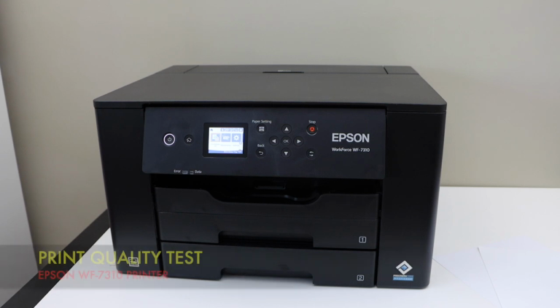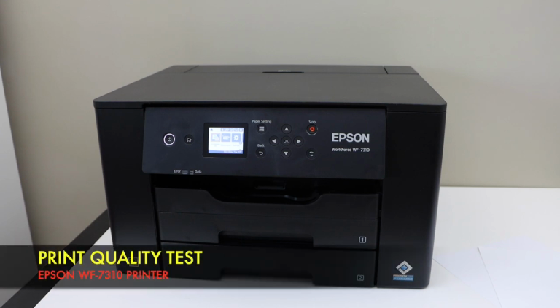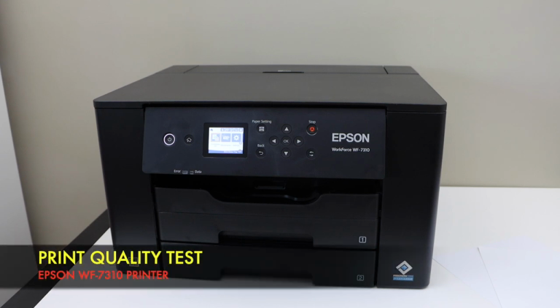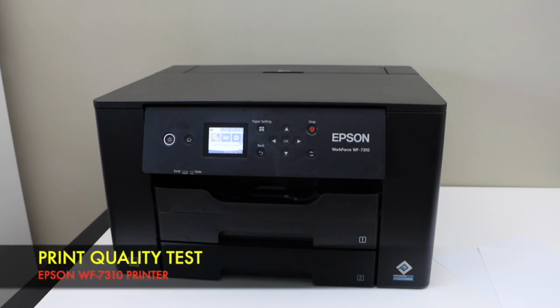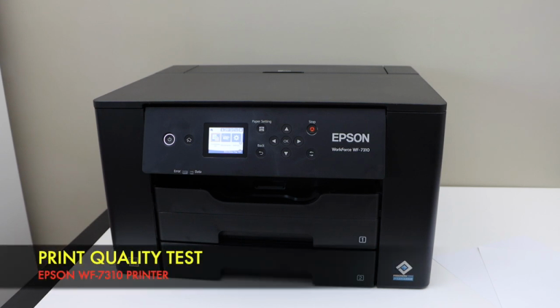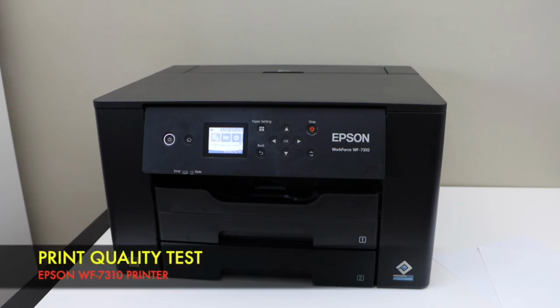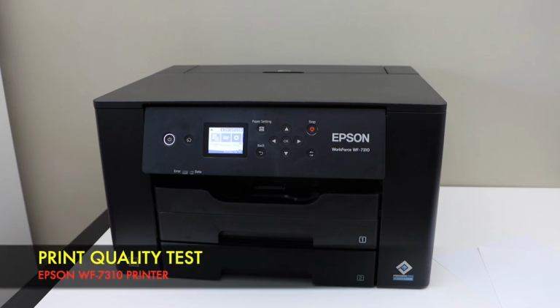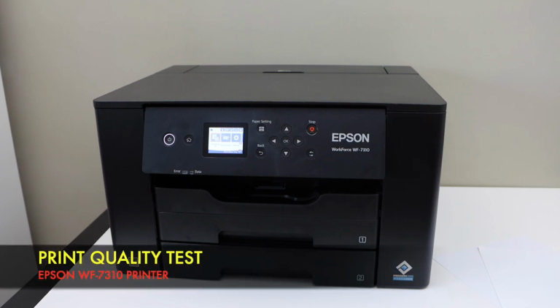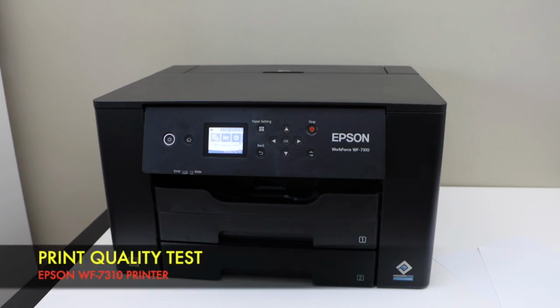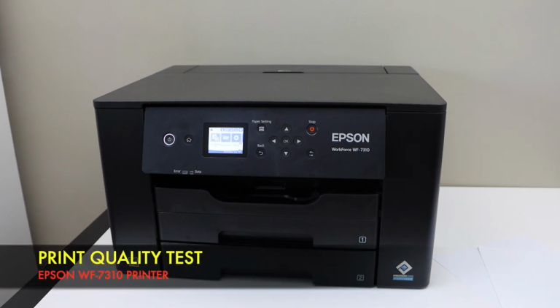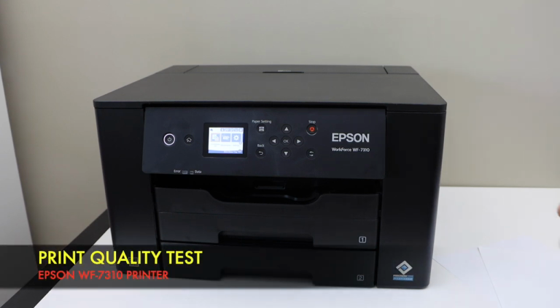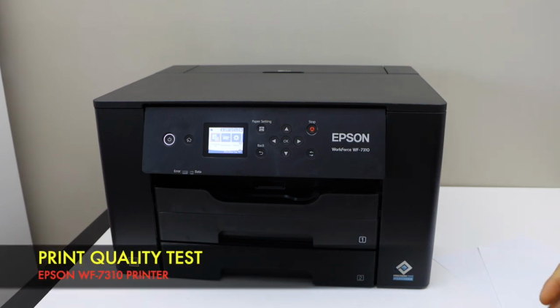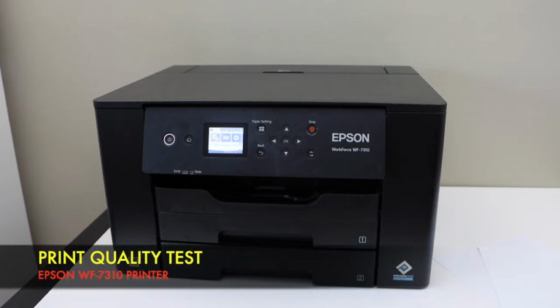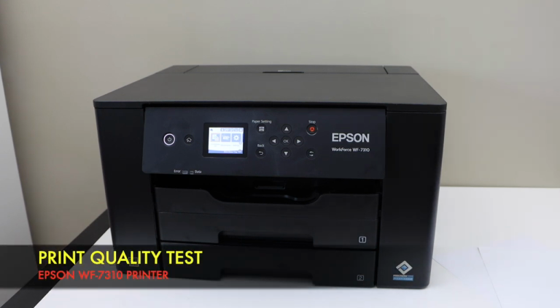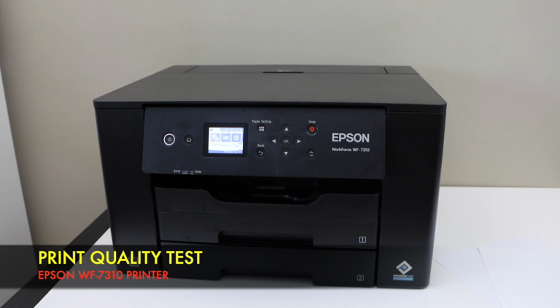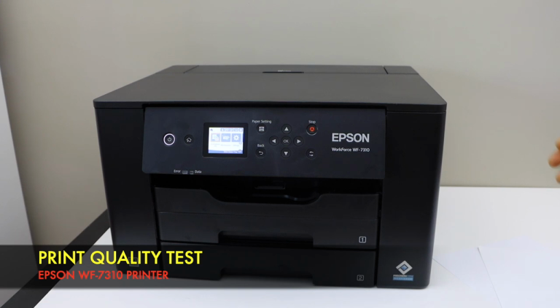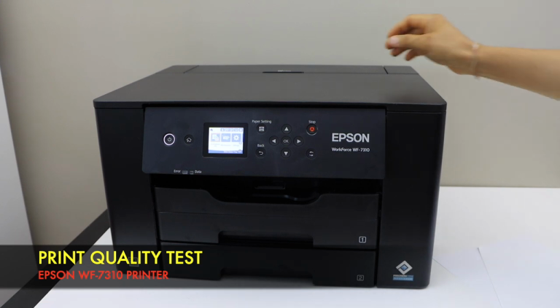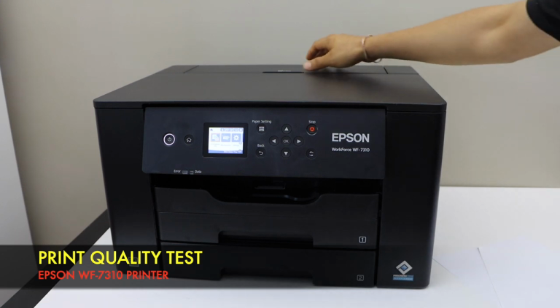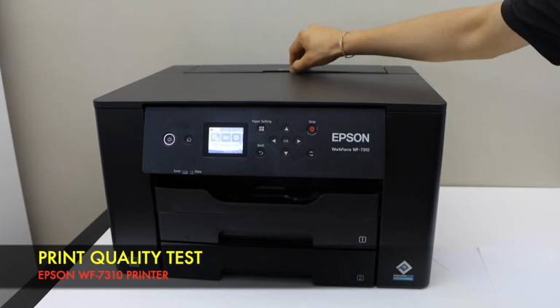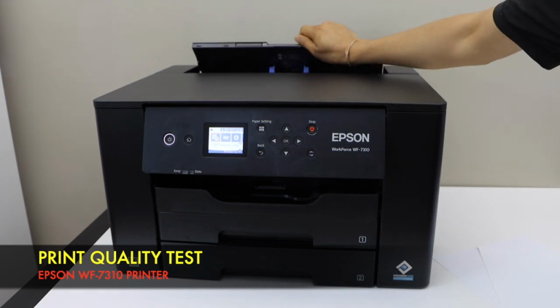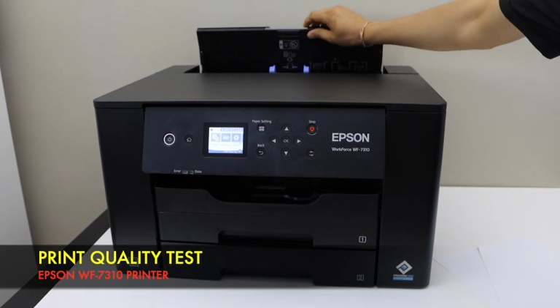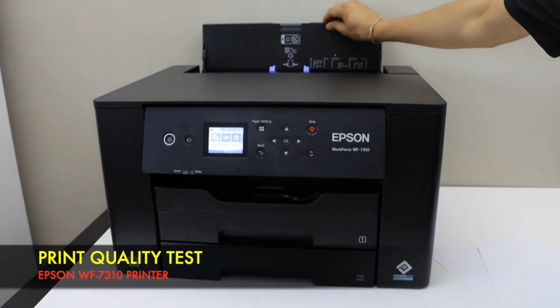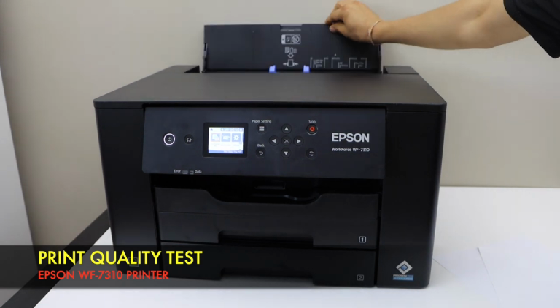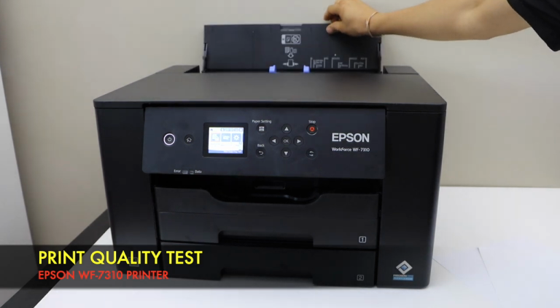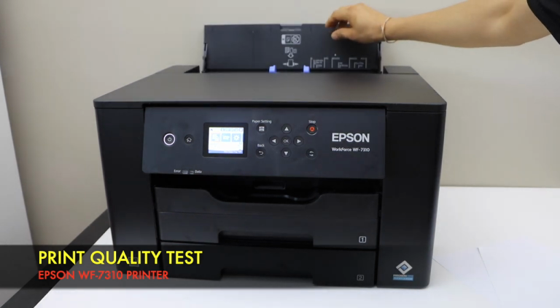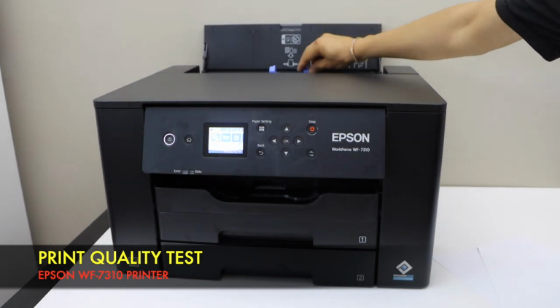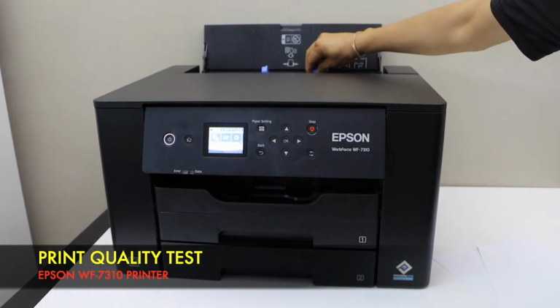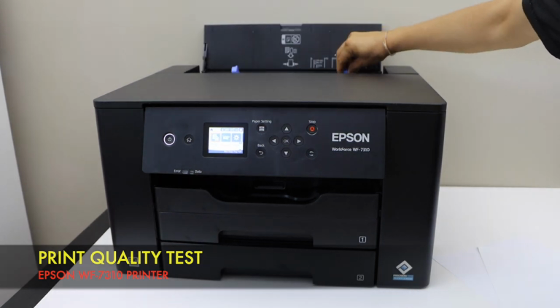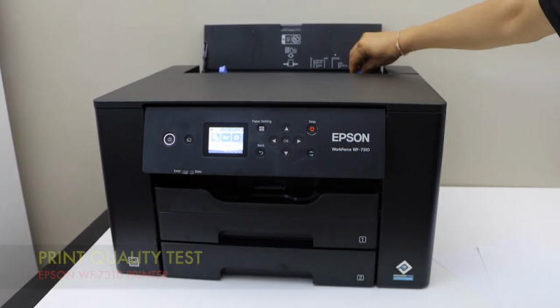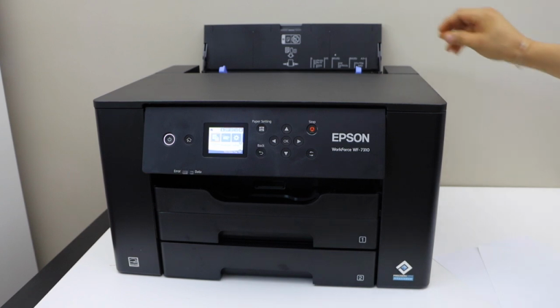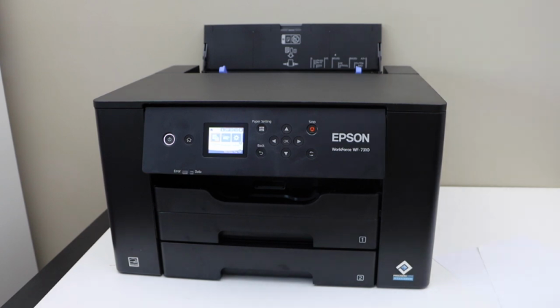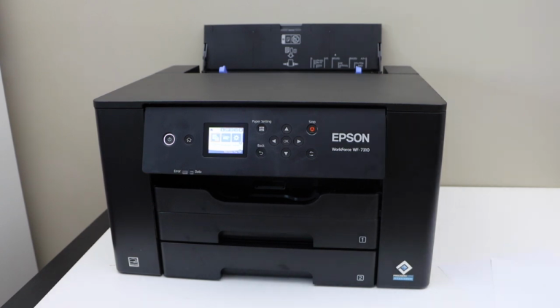This video is regarding the print quality test of your Epson Workforce 7310 printer. First, we will load the photo paper. We can just load it at the back.